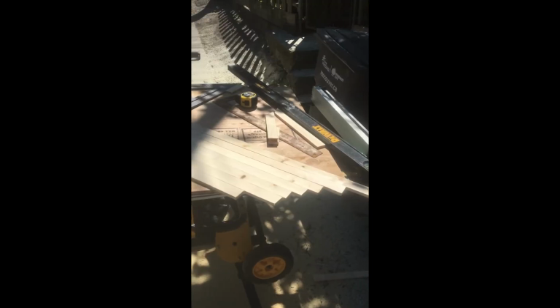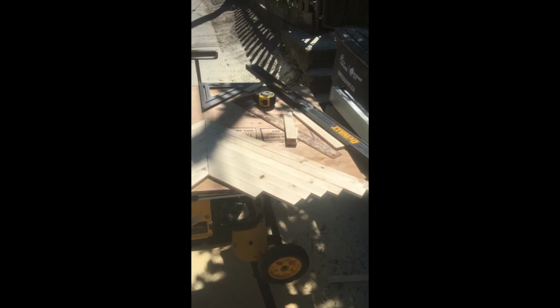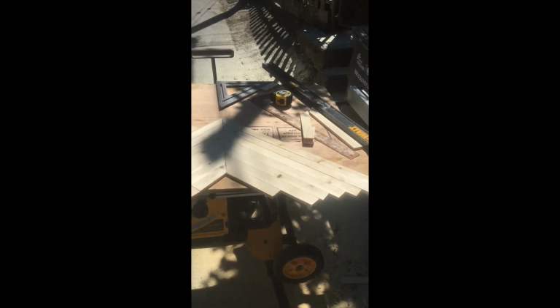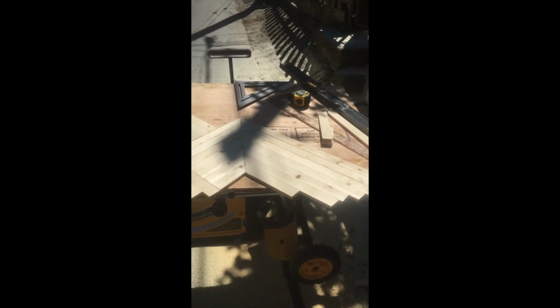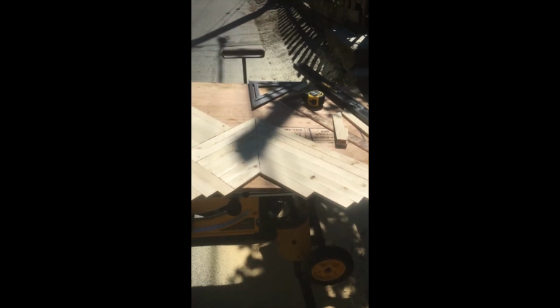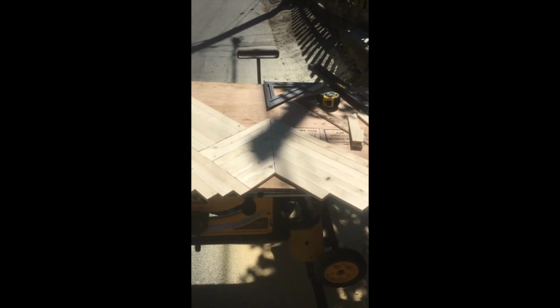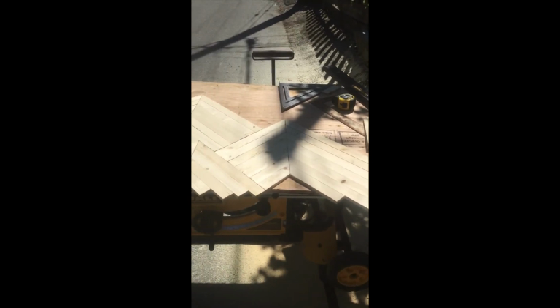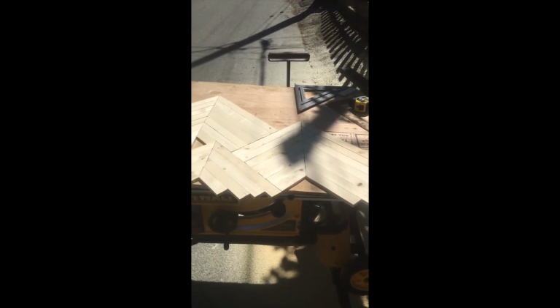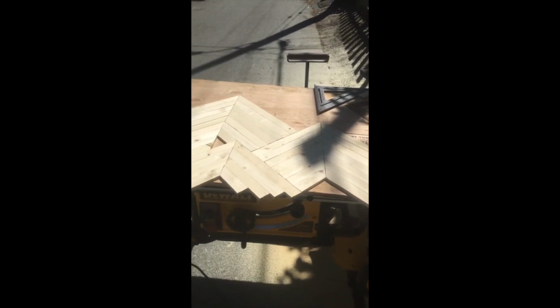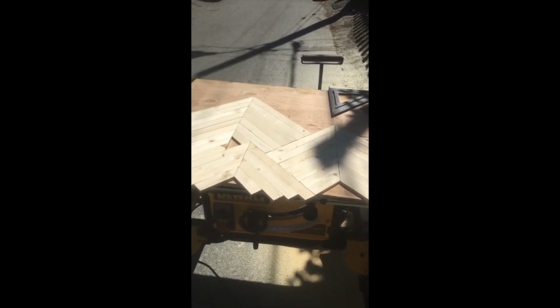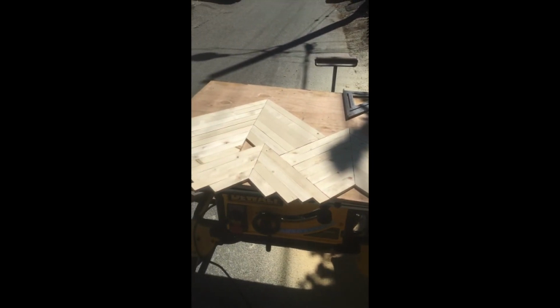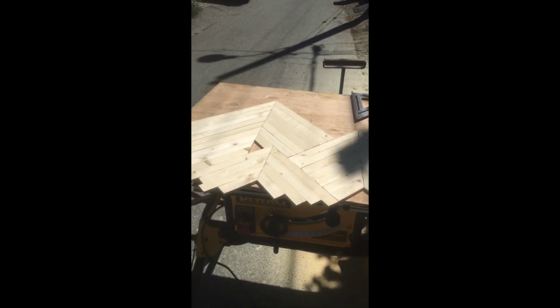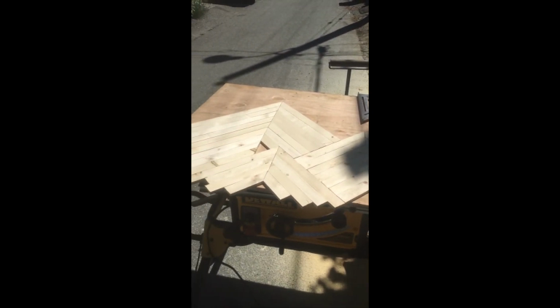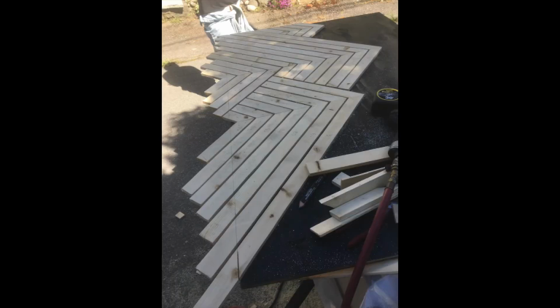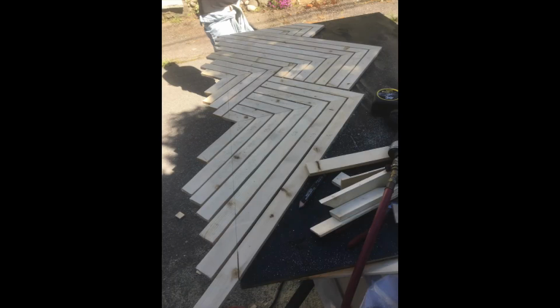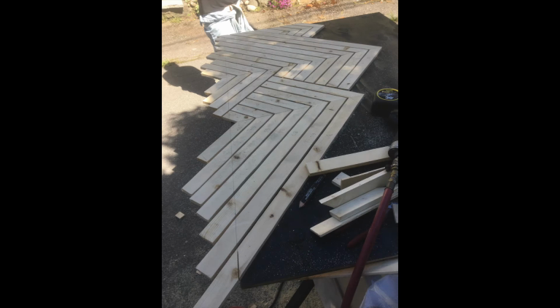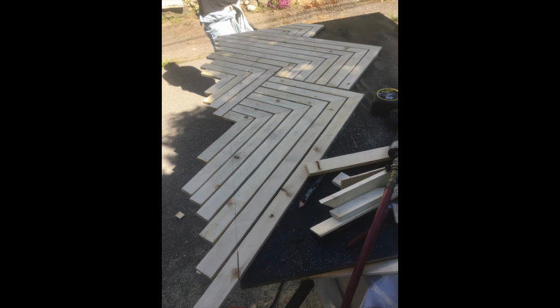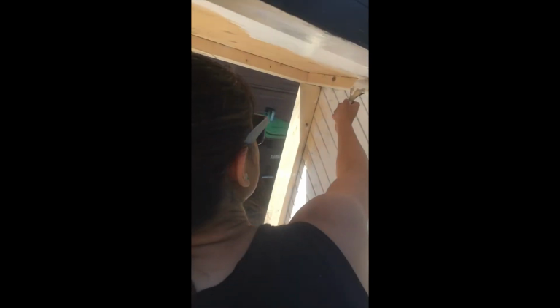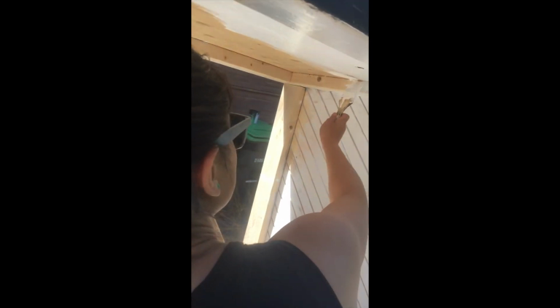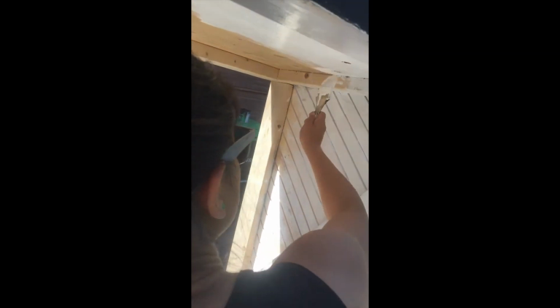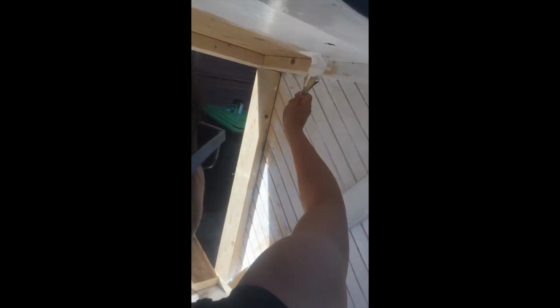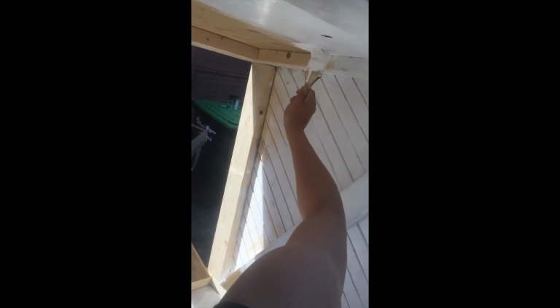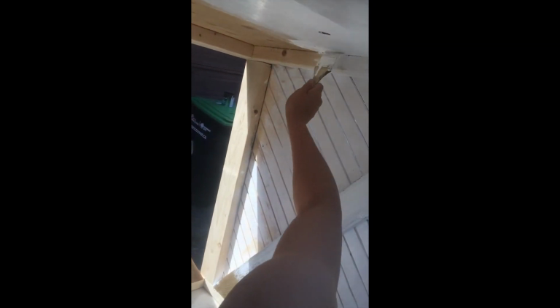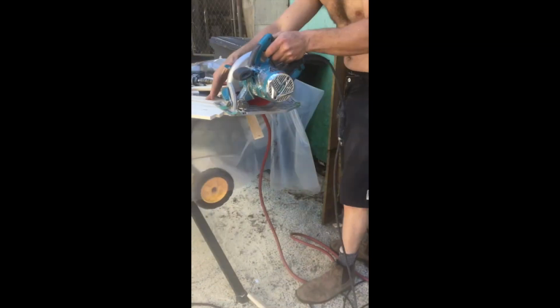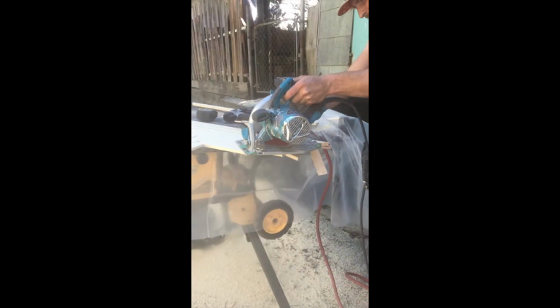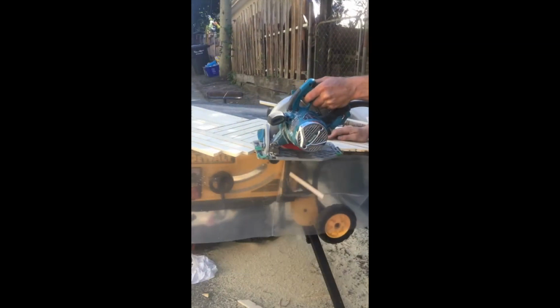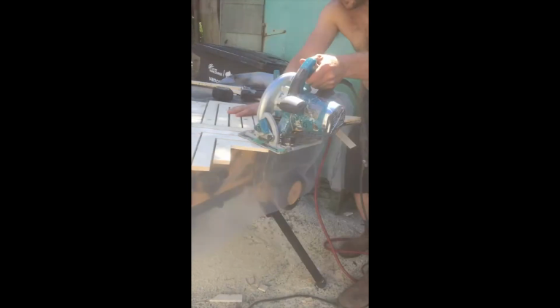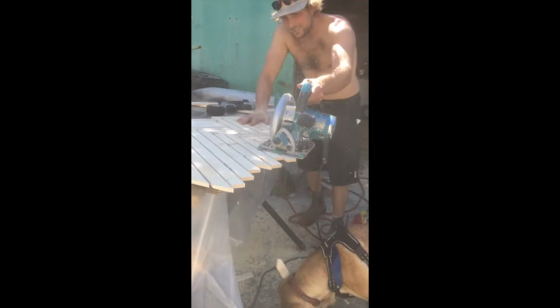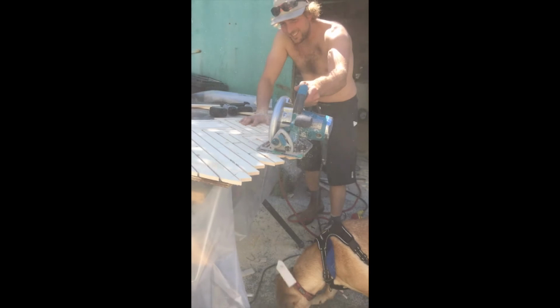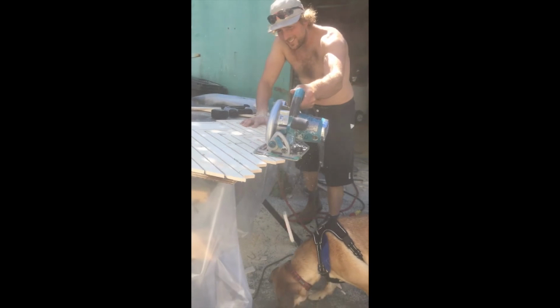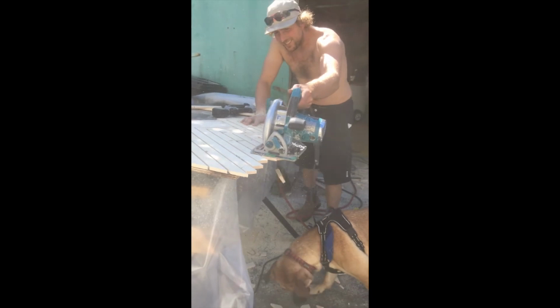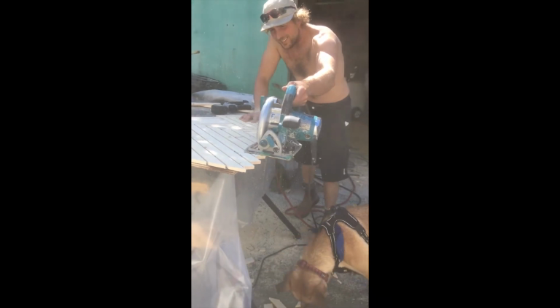Karina had a great idea to do a mural on the front. We decided to go with mountains. While I was working on that, Karina was diligently painting. And of course, Kootenai was by my side, picking up the scrap wood.